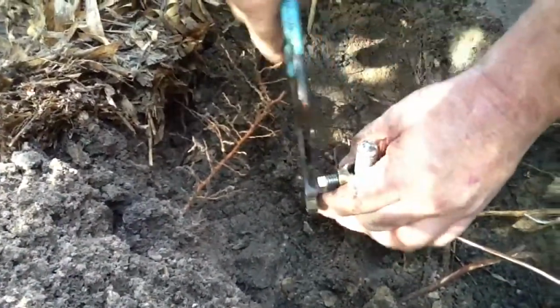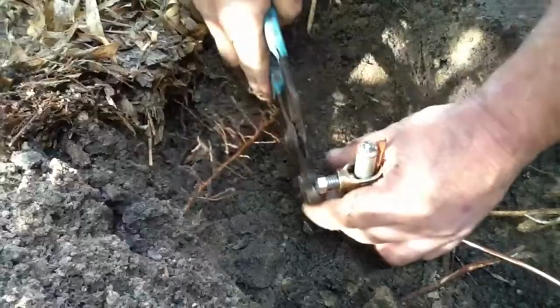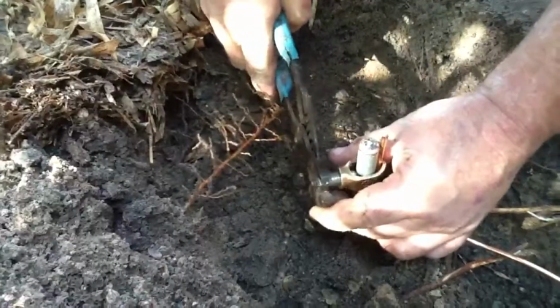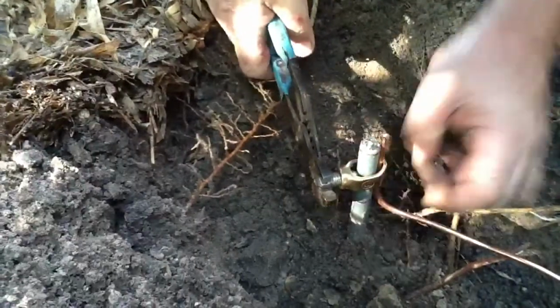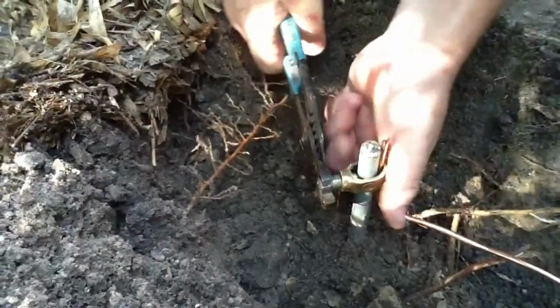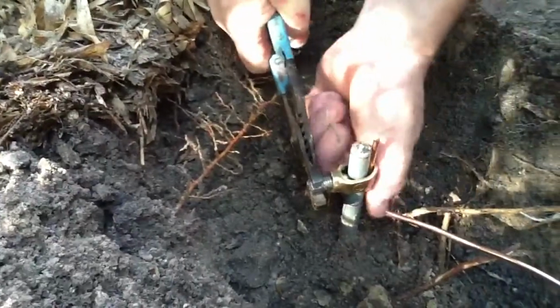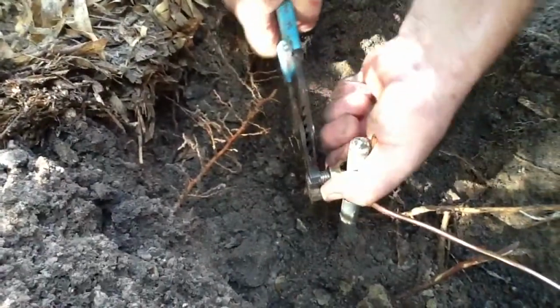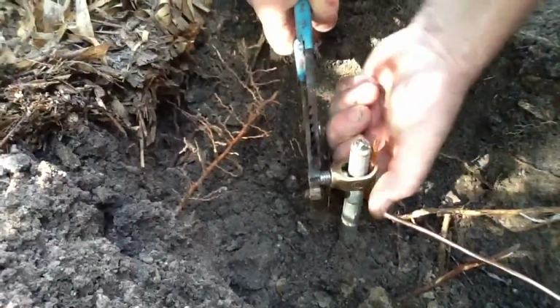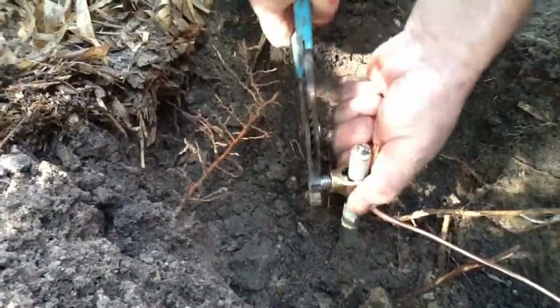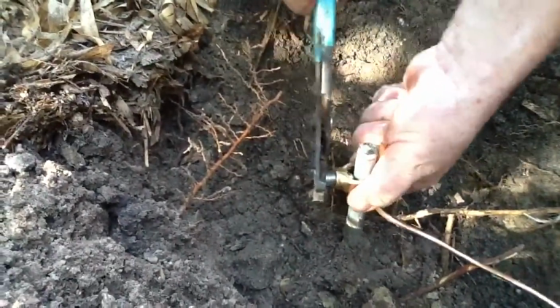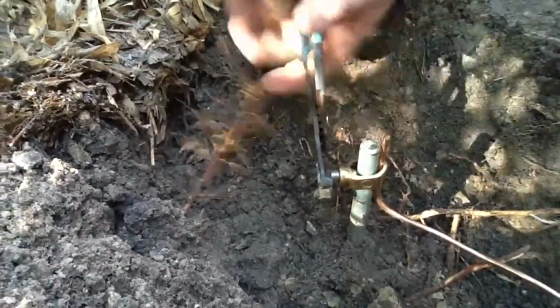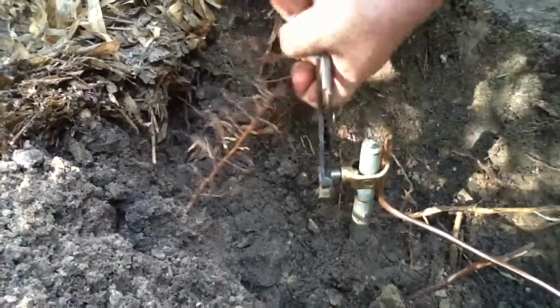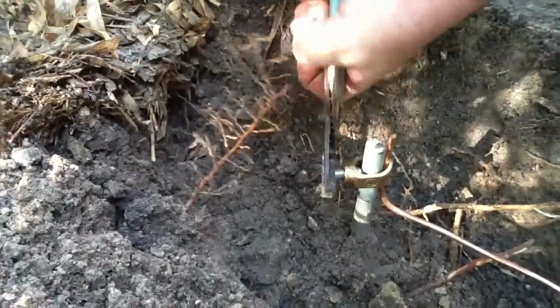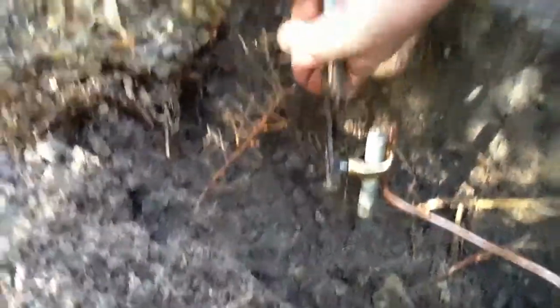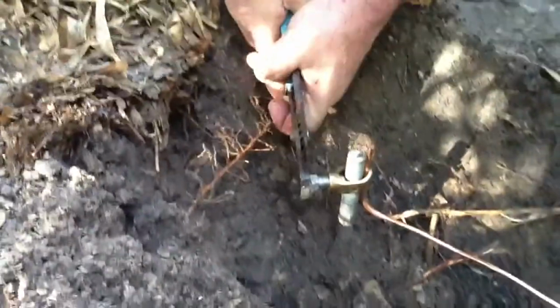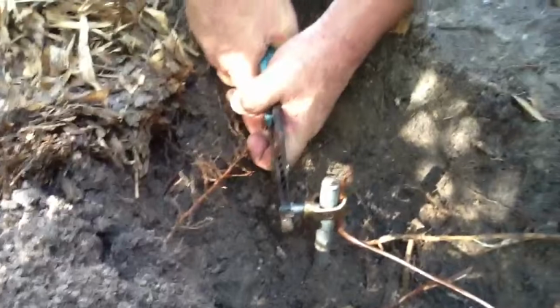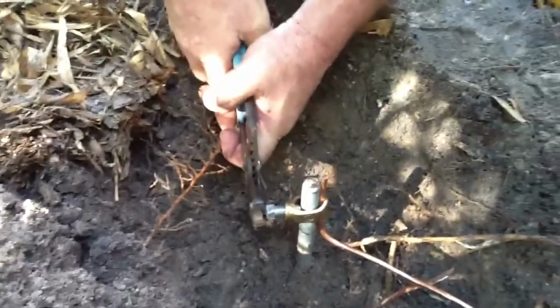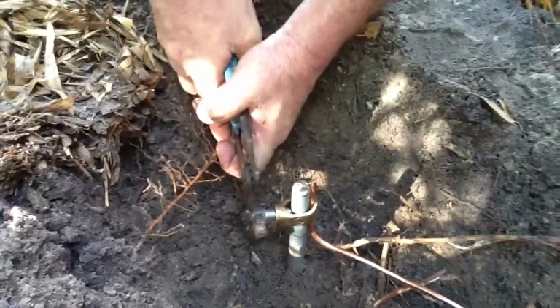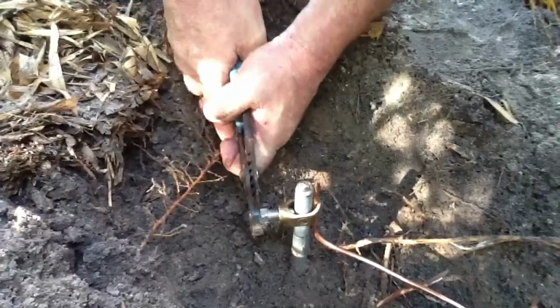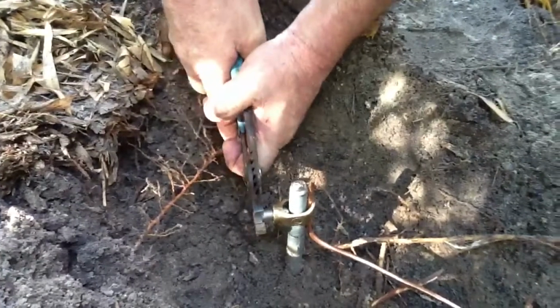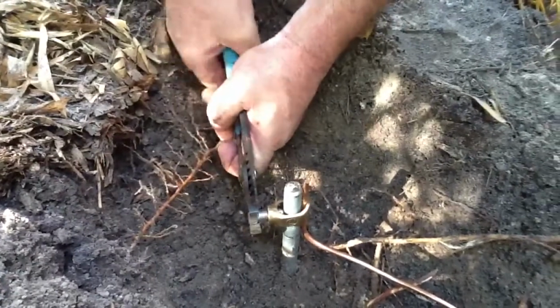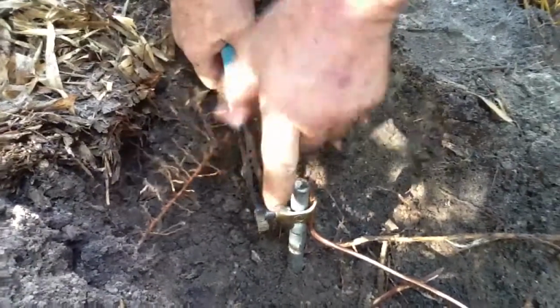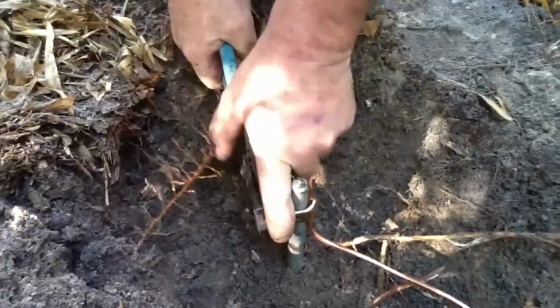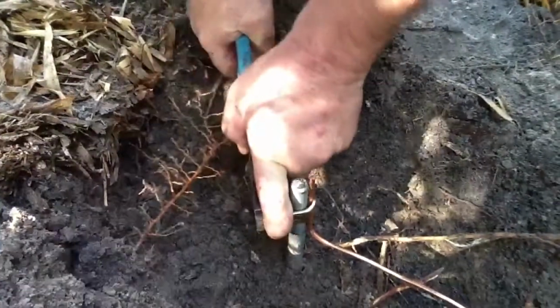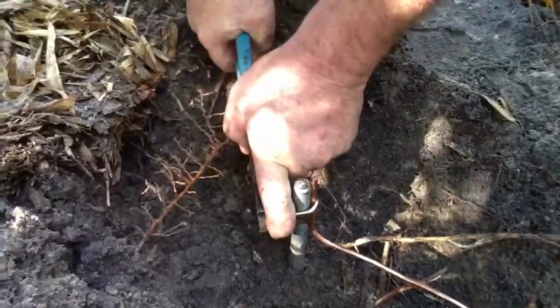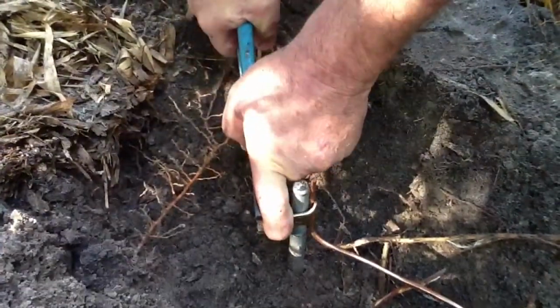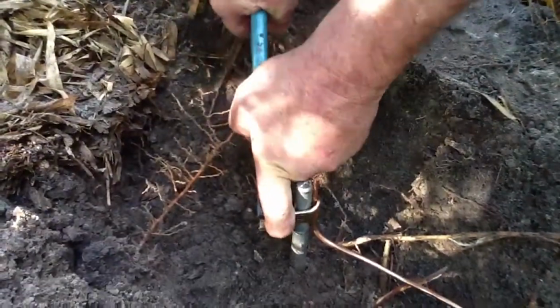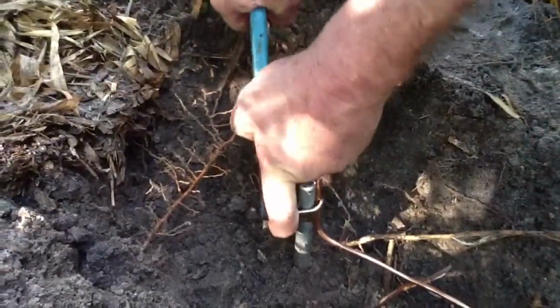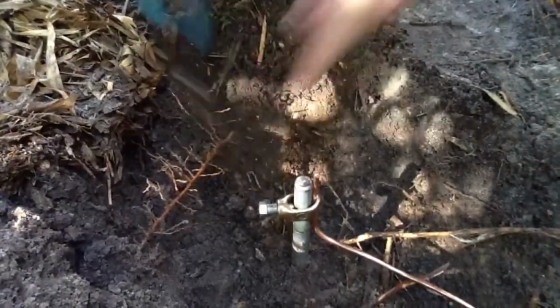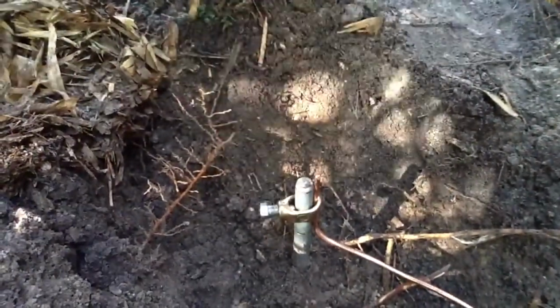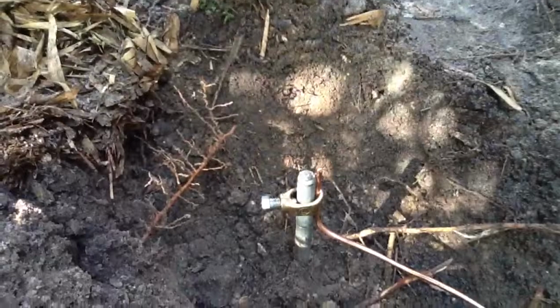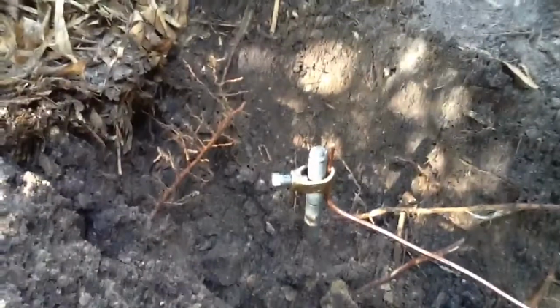This rod should be on here for 30, 40 years, depending on the salt and the soil here in southwest Florida. He's got that one bonded good and tight.